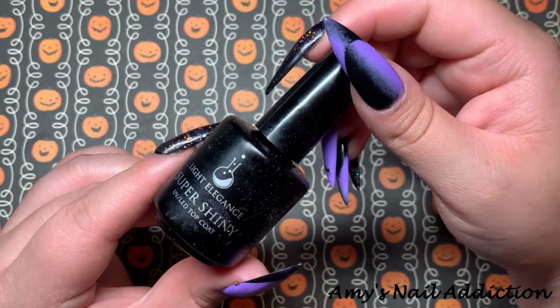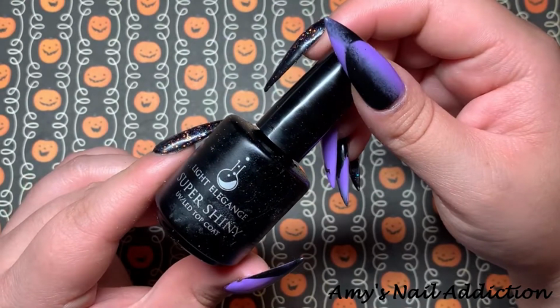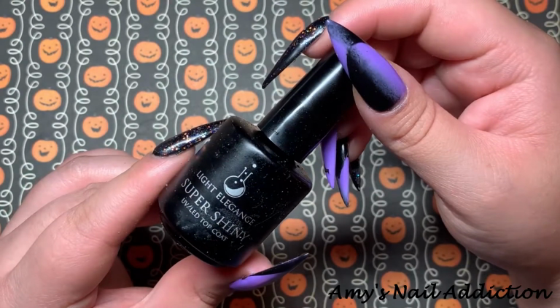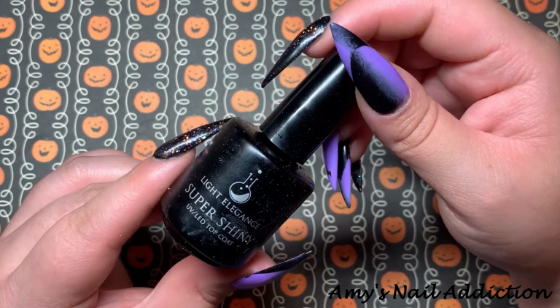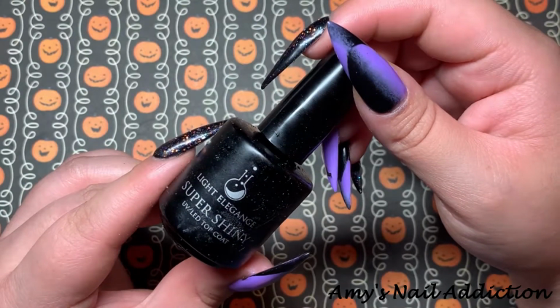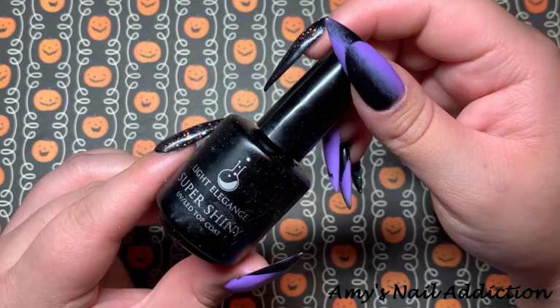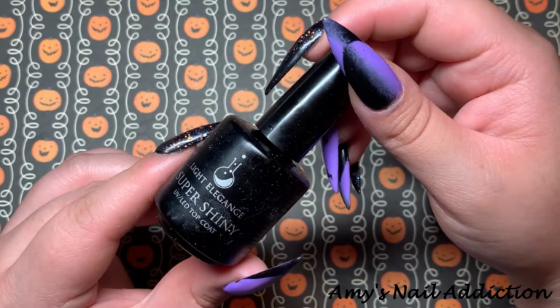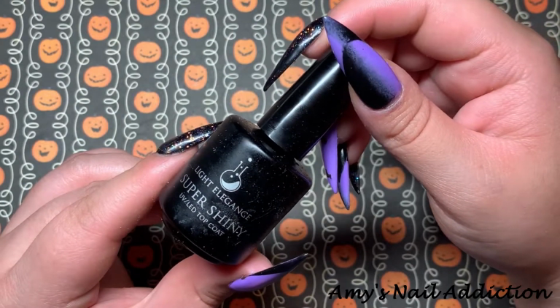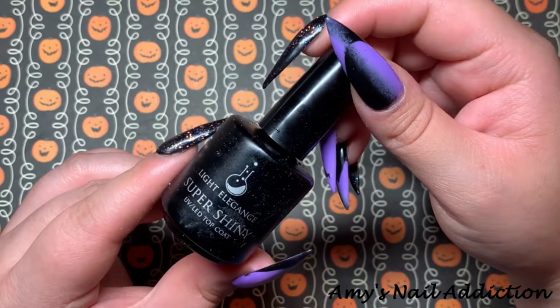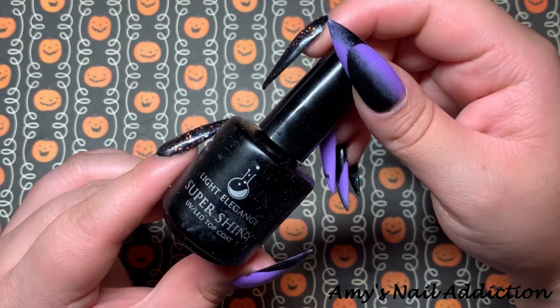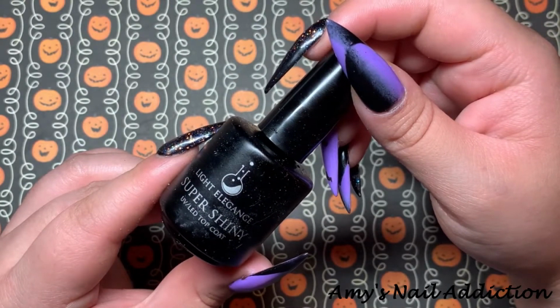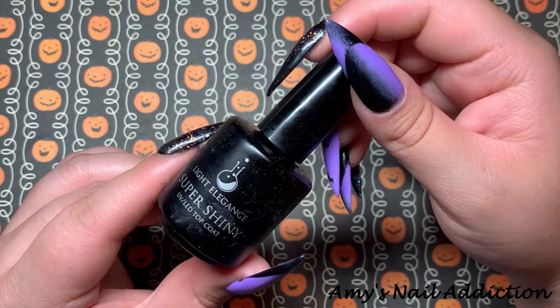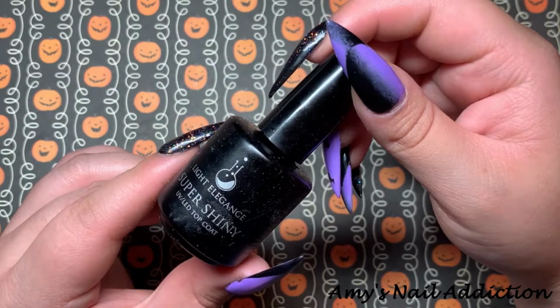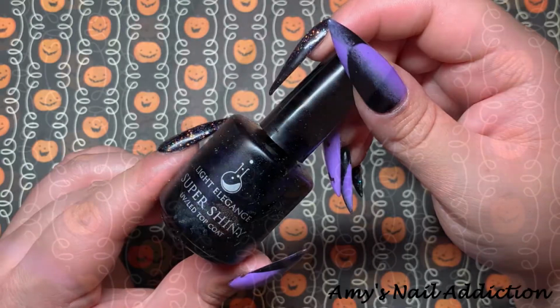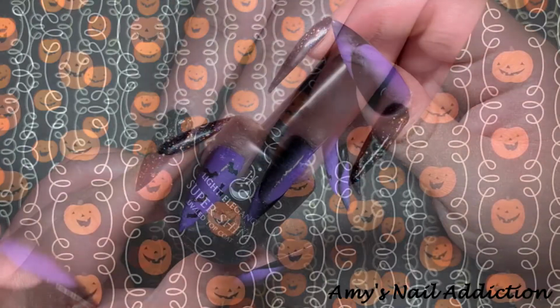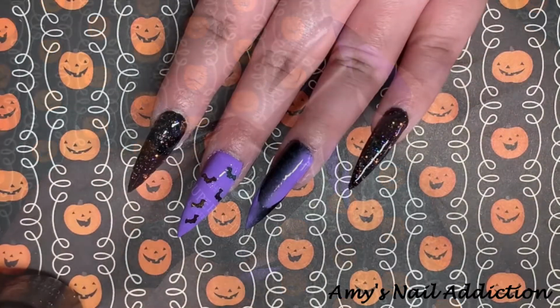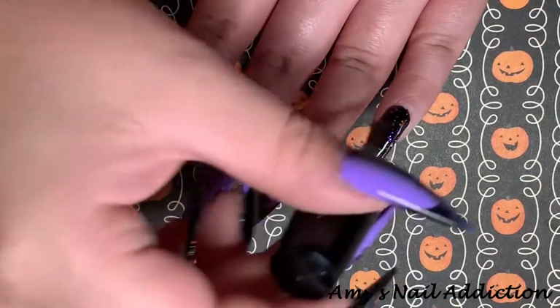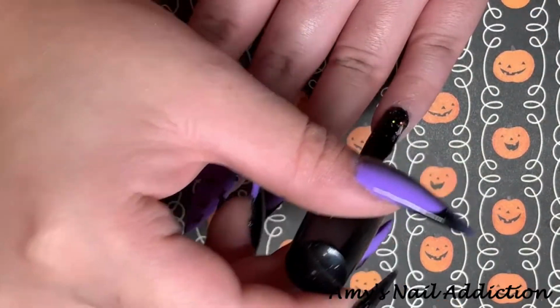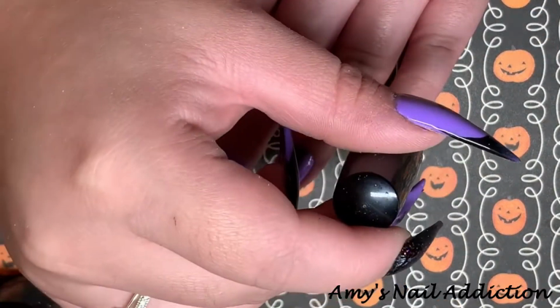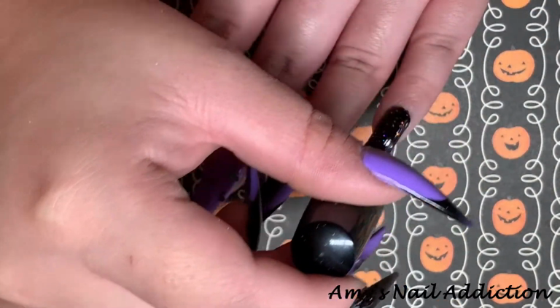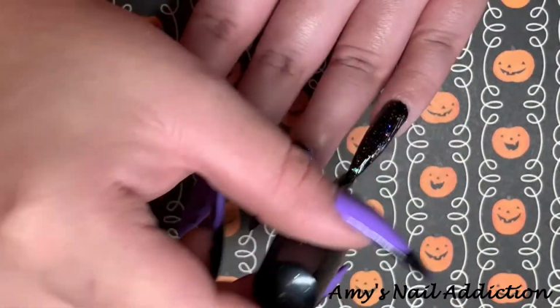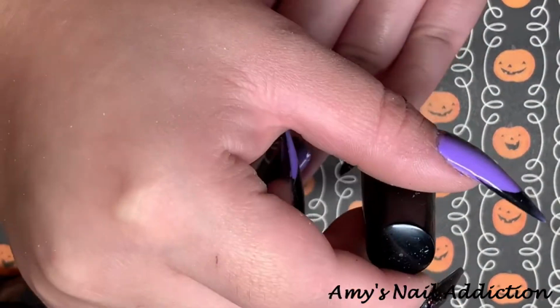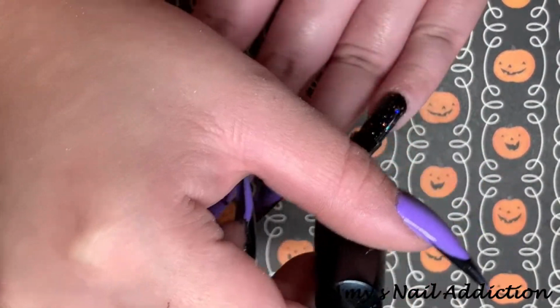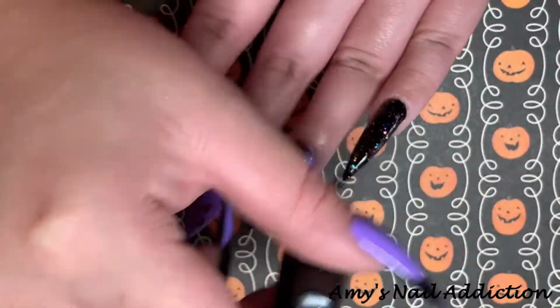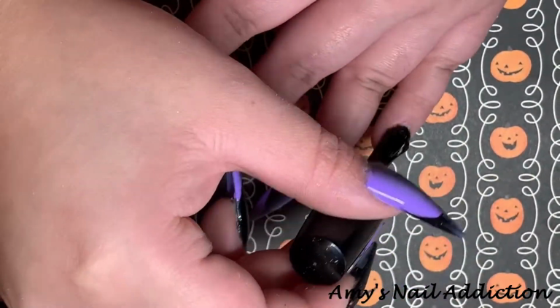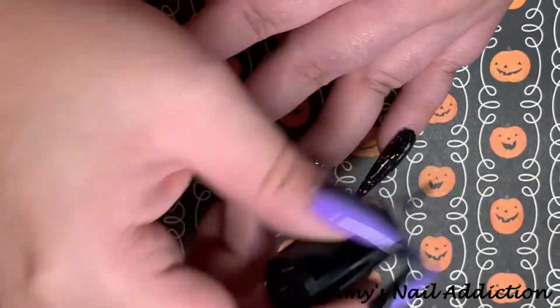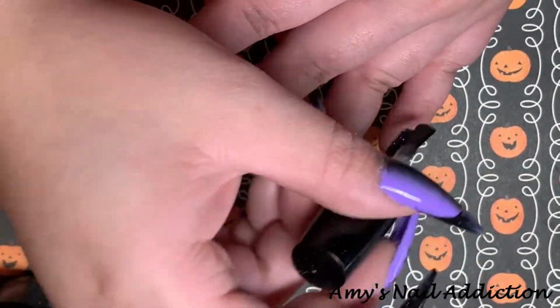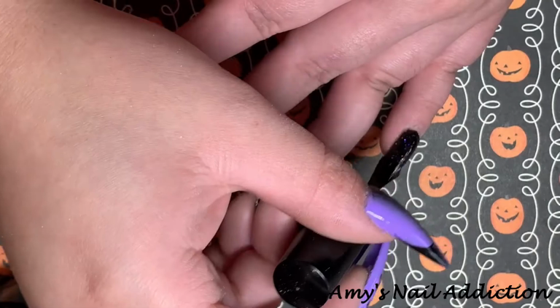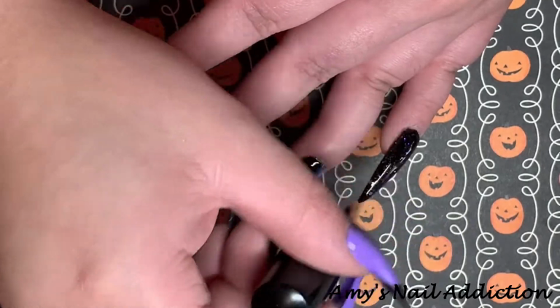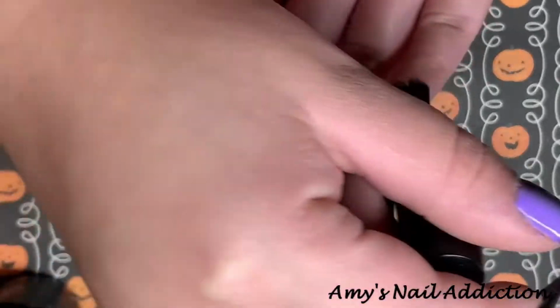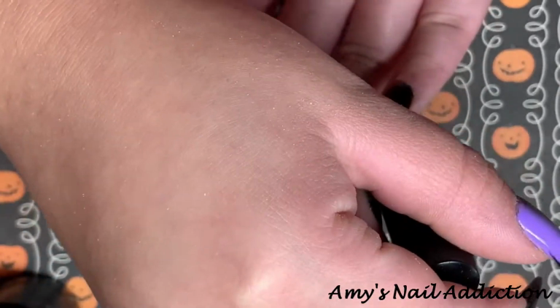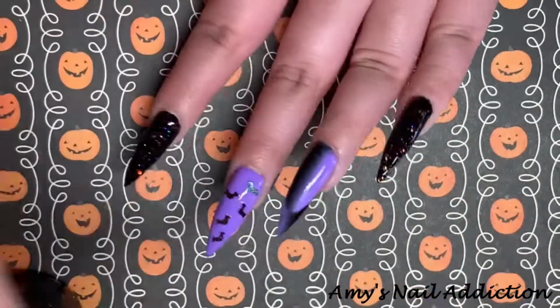Now I'm going to top coat using my Light Elegance Super Shiny. I did go in and do a second top coat over those bat glitters to help seal them in.